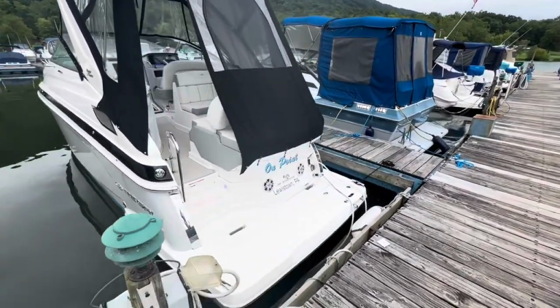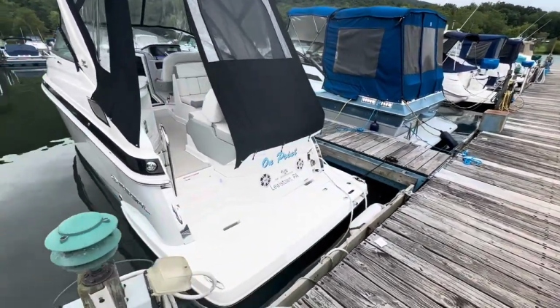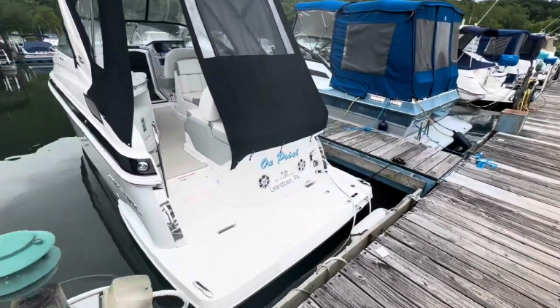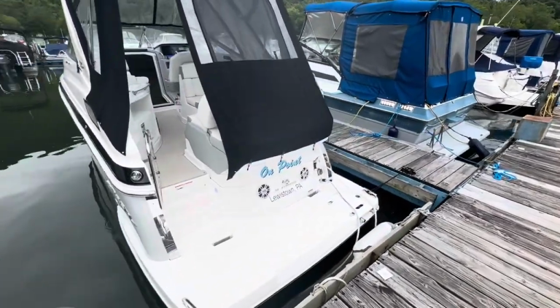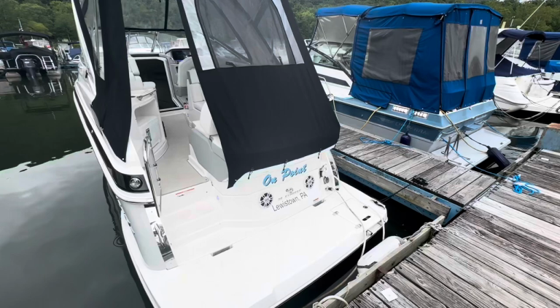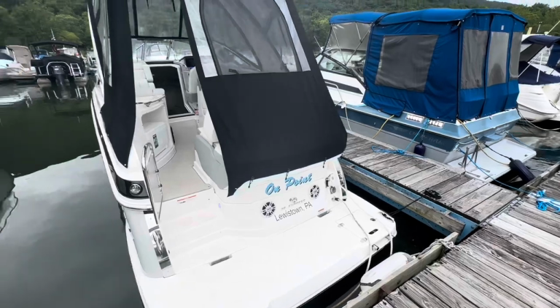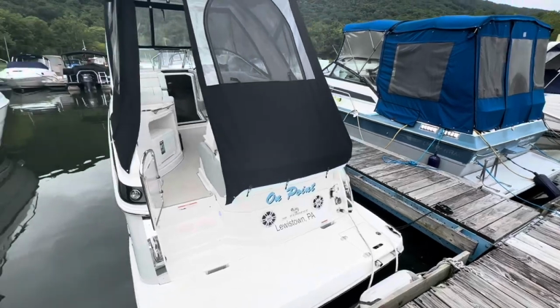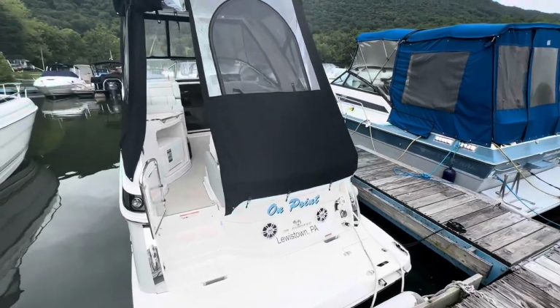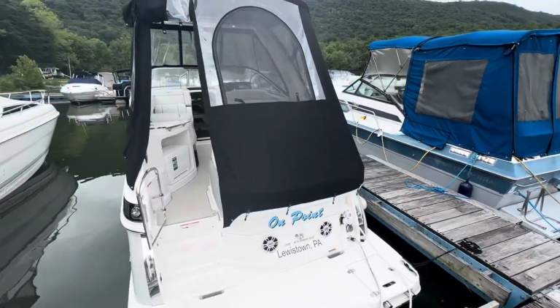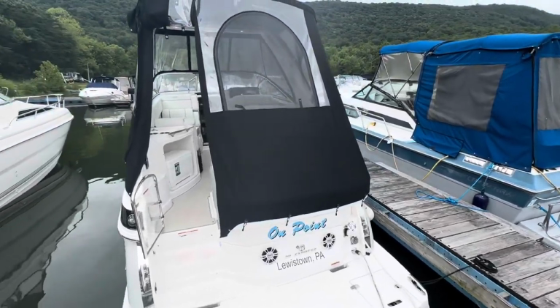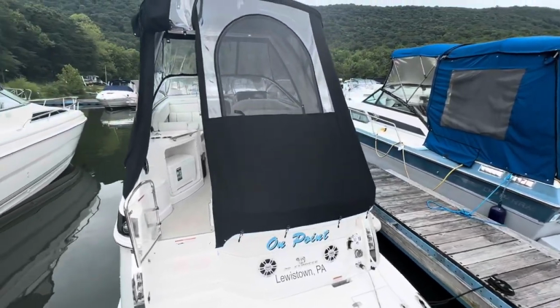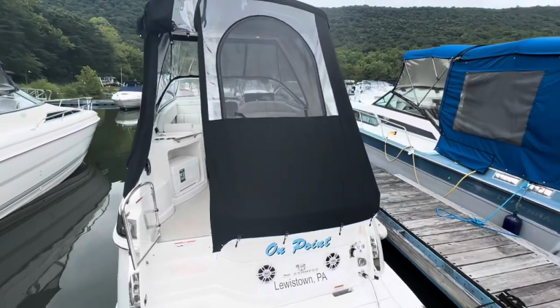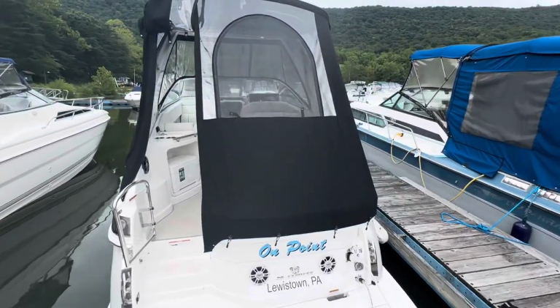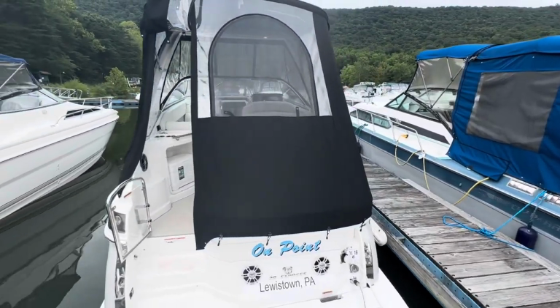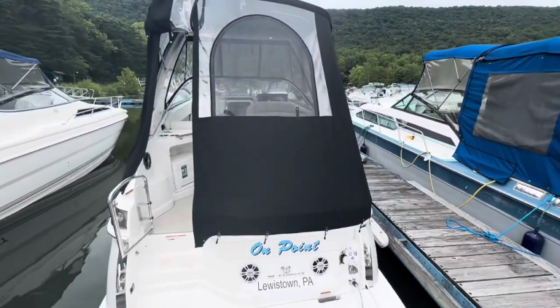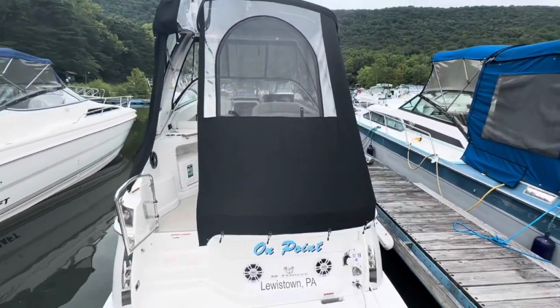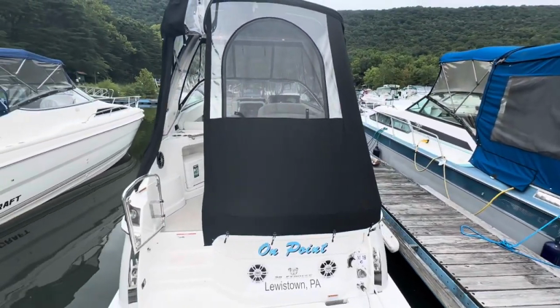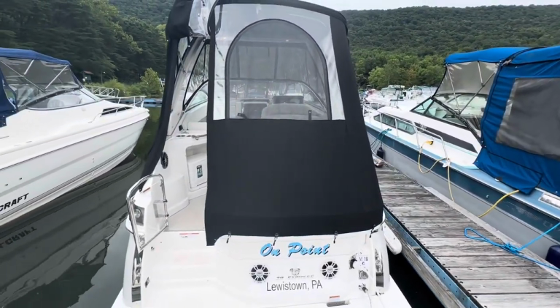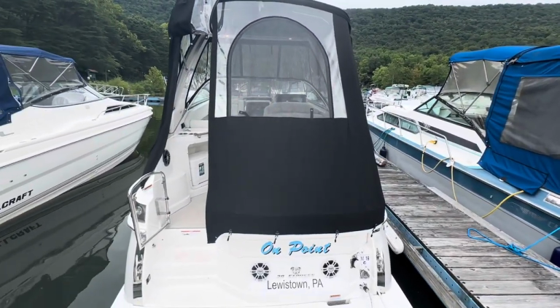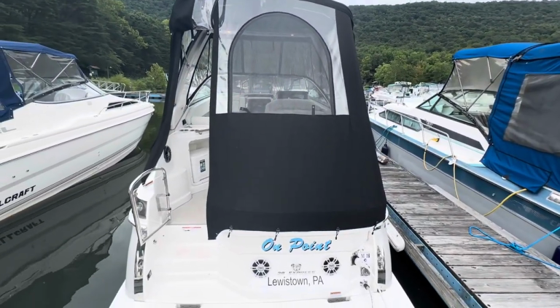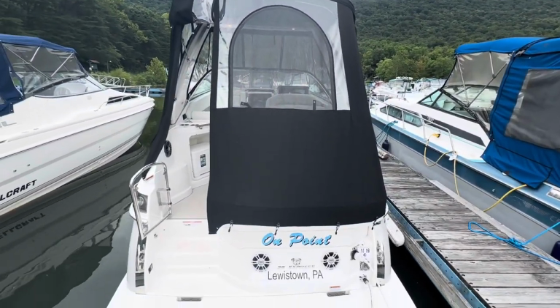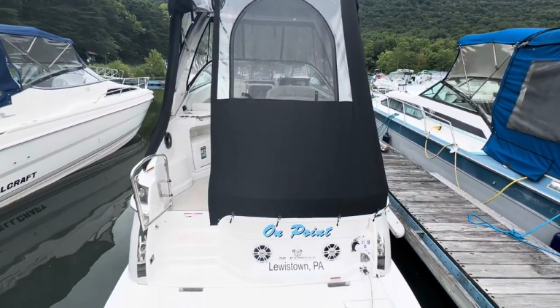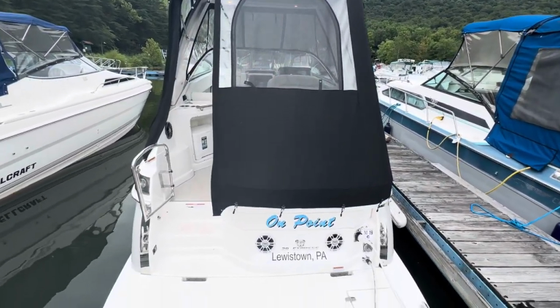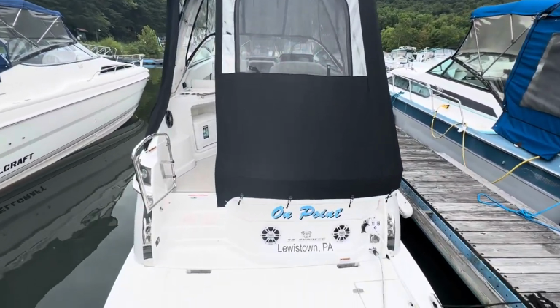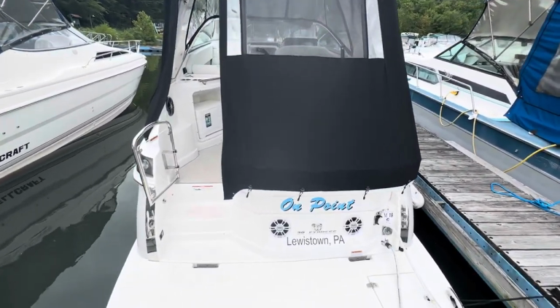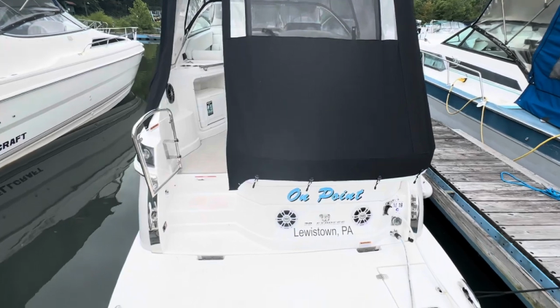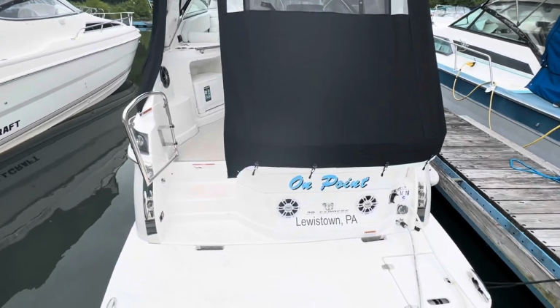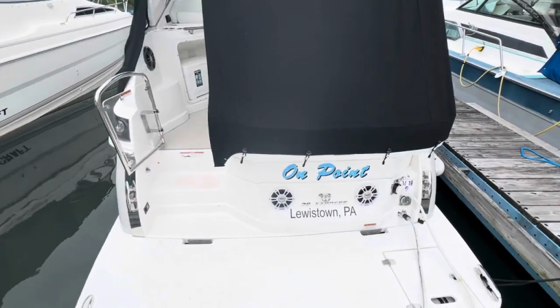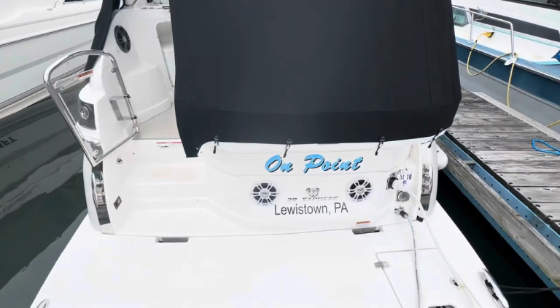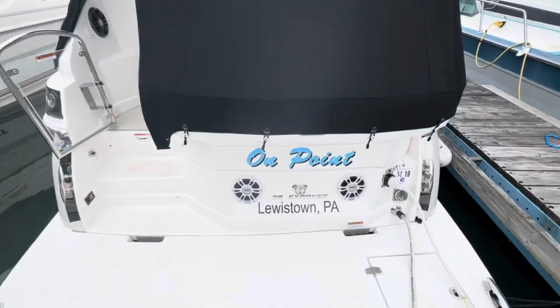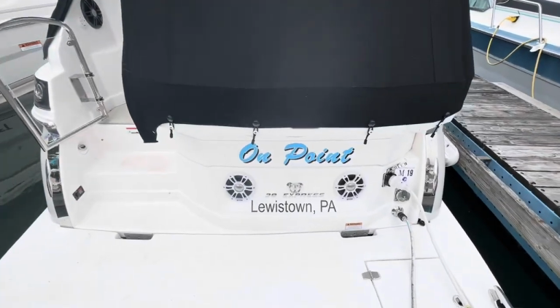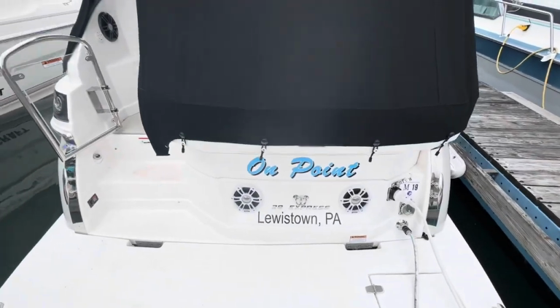Extended swim deck here. This has the V8 Volvo Penta engine in it. High-performance stereo system with two speakers in the back.